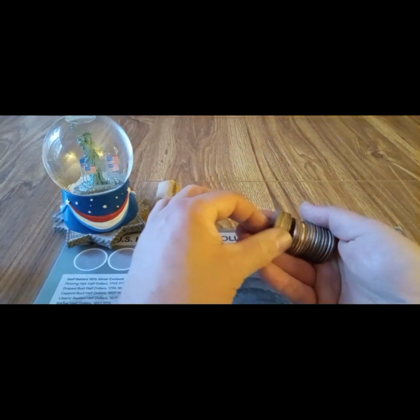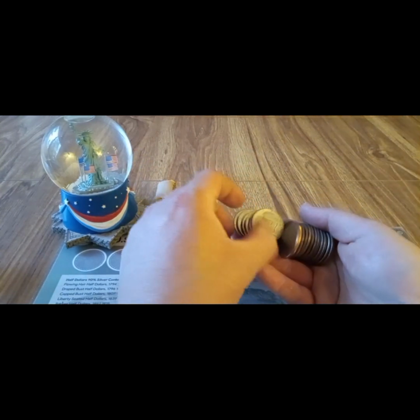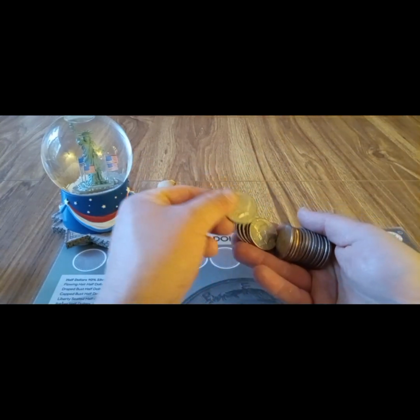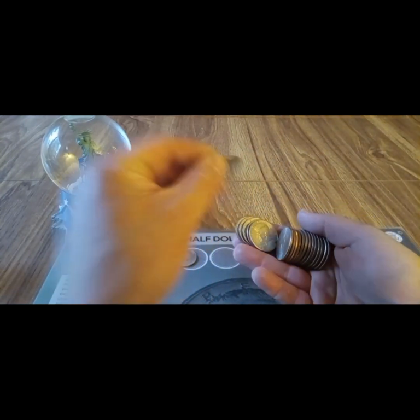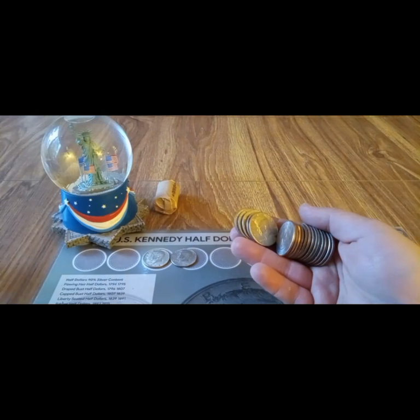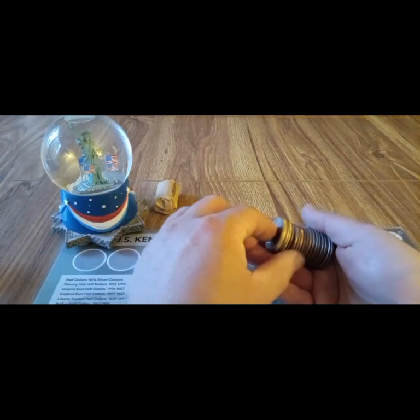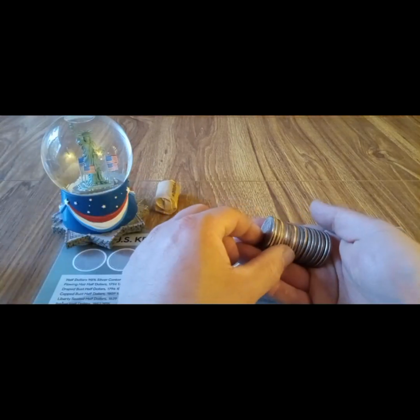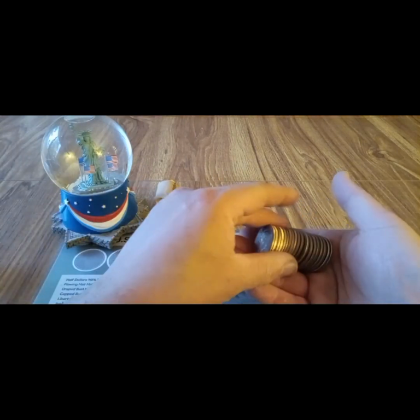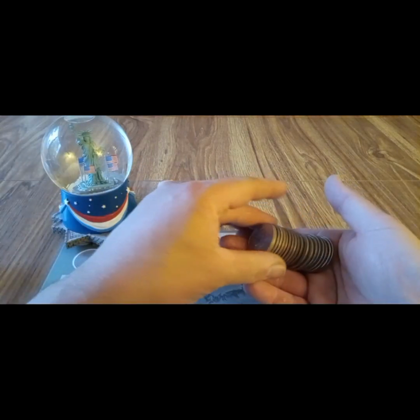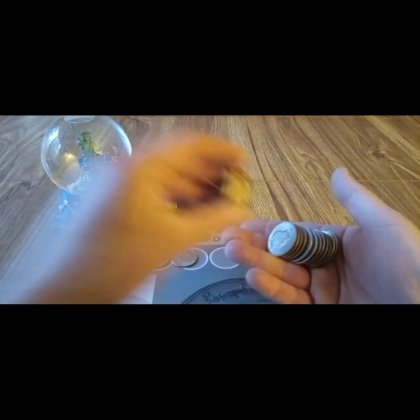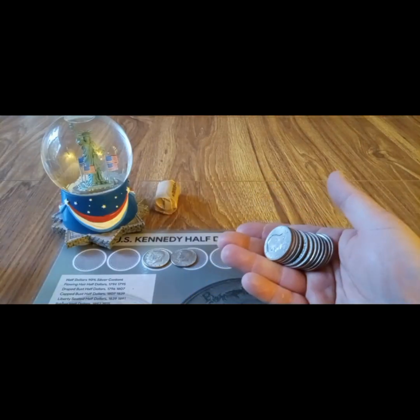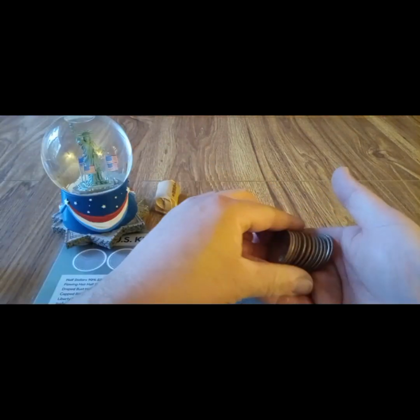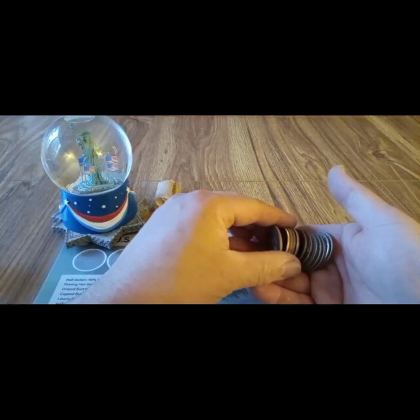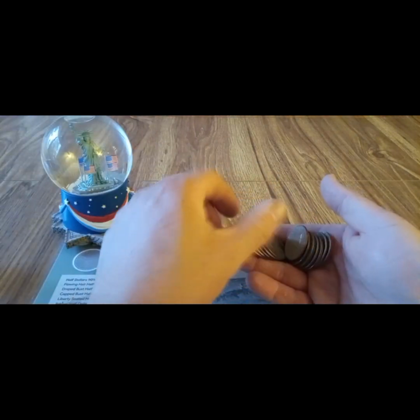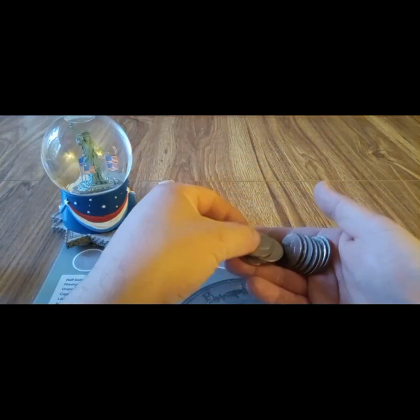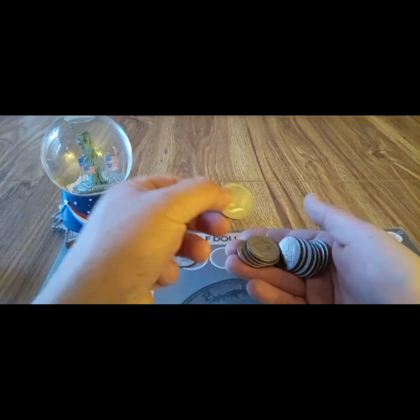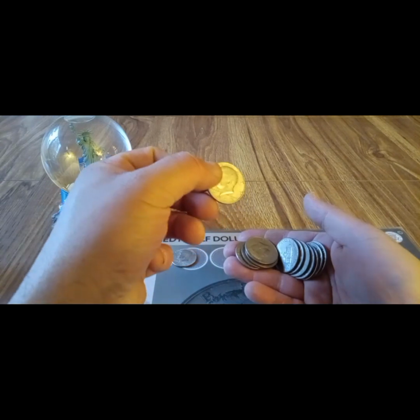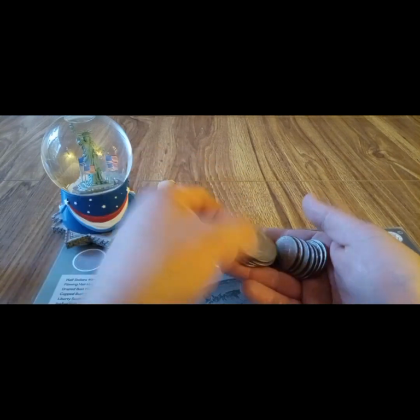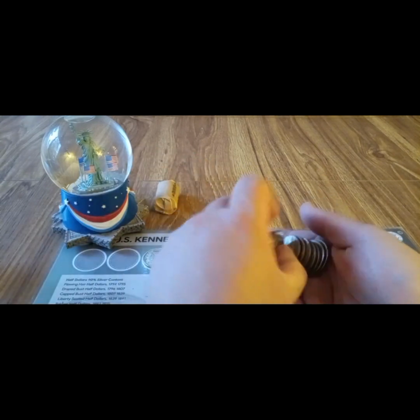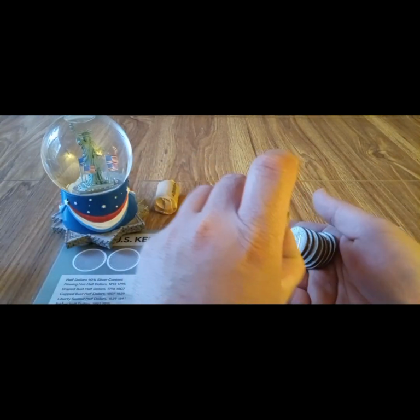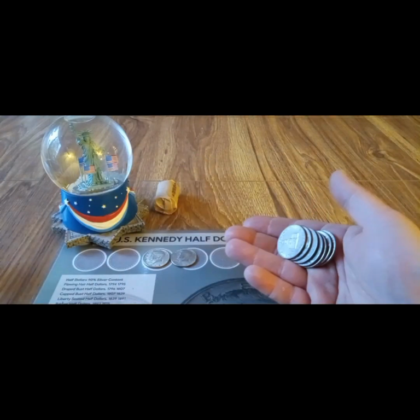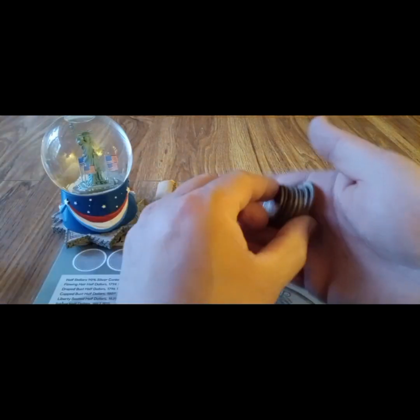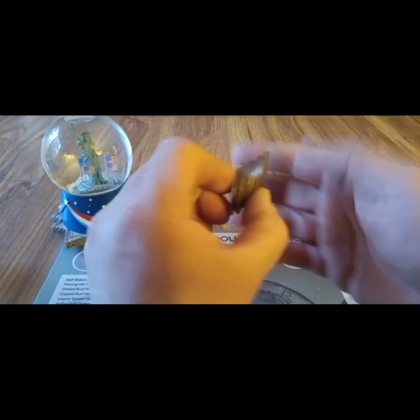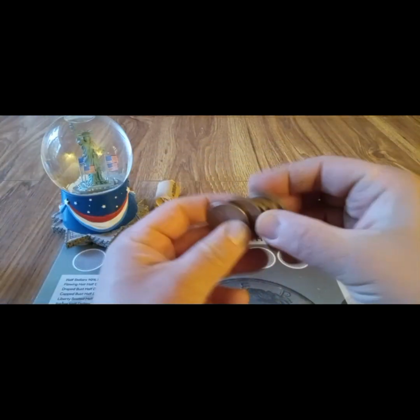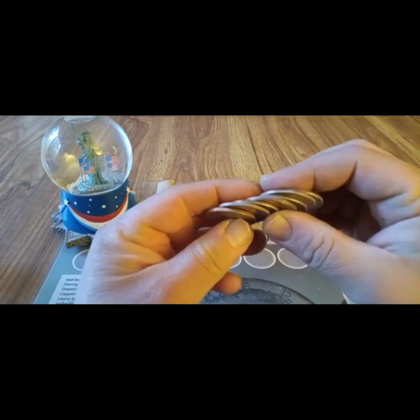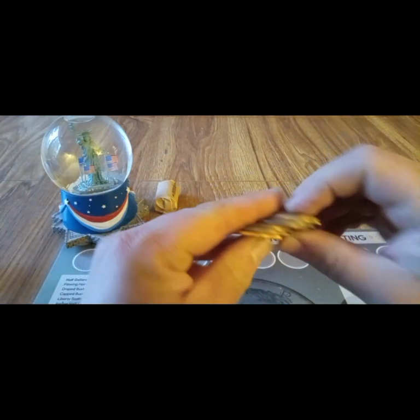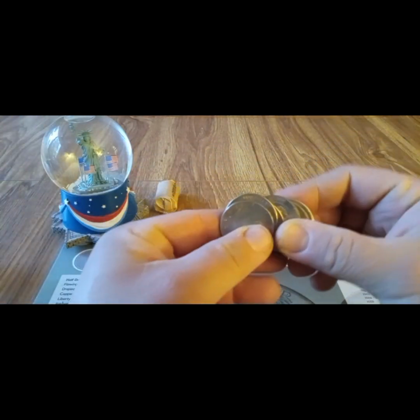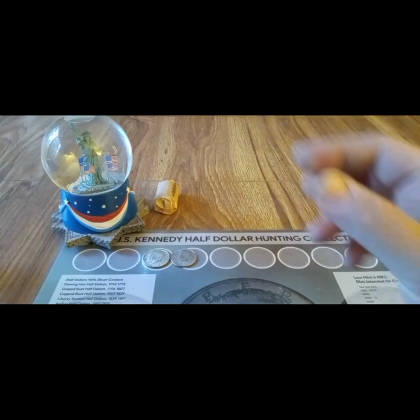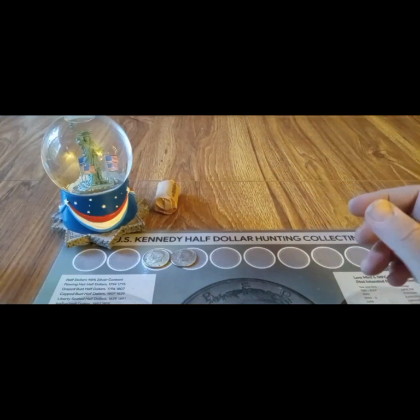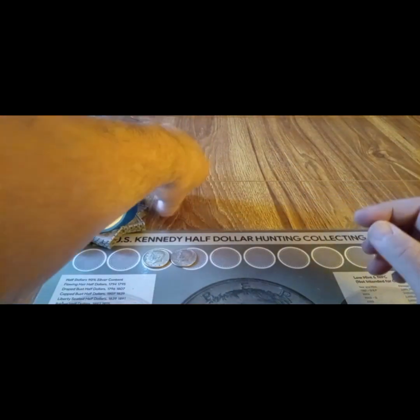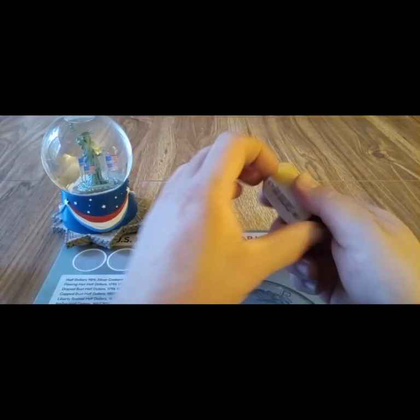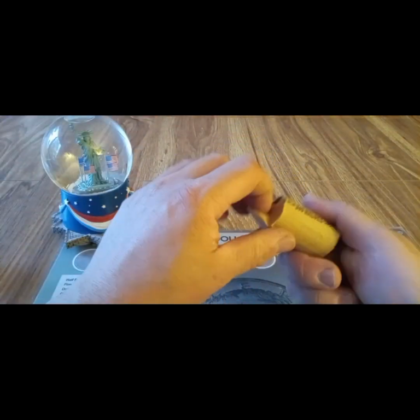This one here is a '71. Nothing there, and a couple more thicker edges — some '73s but no proofs. All right, final roll.